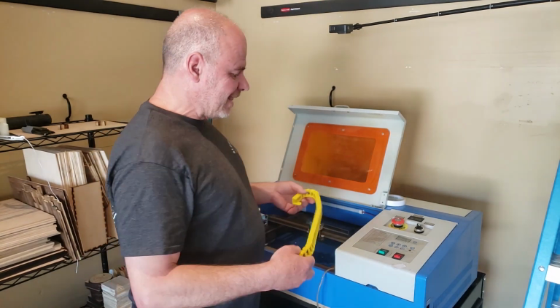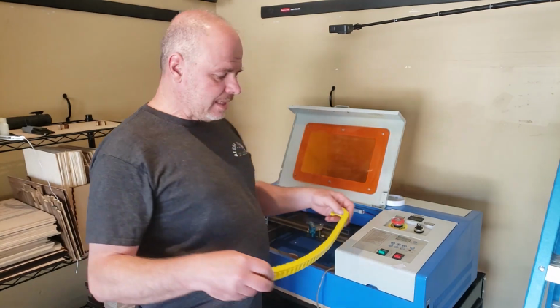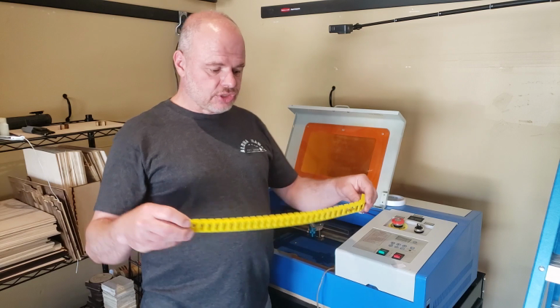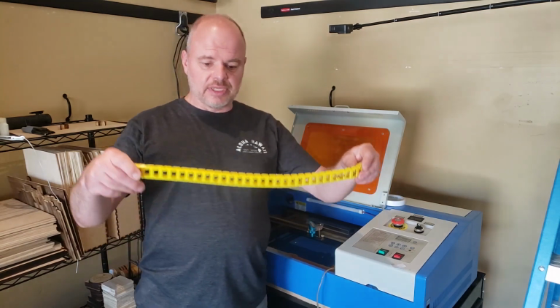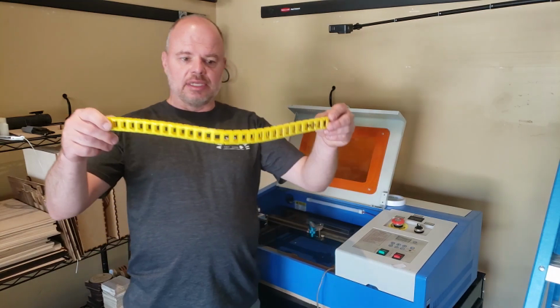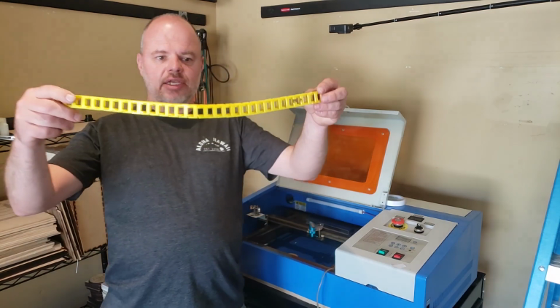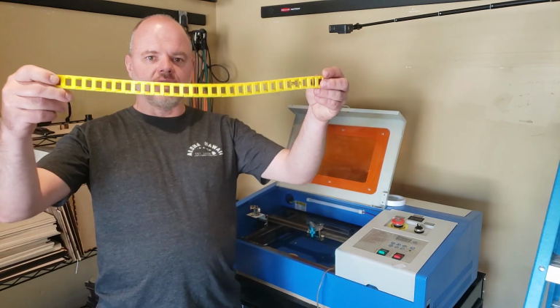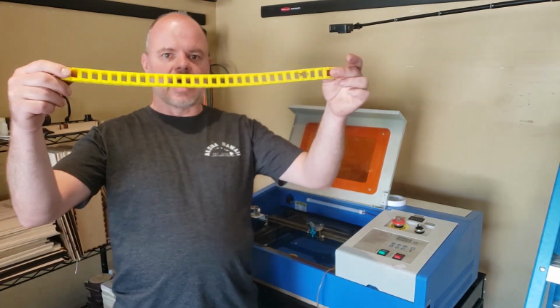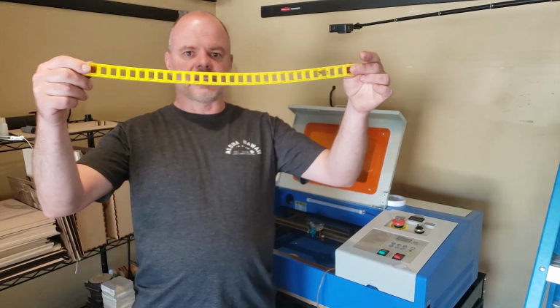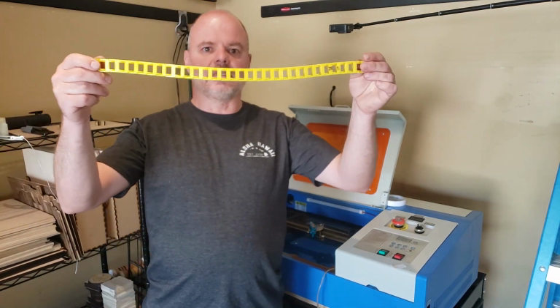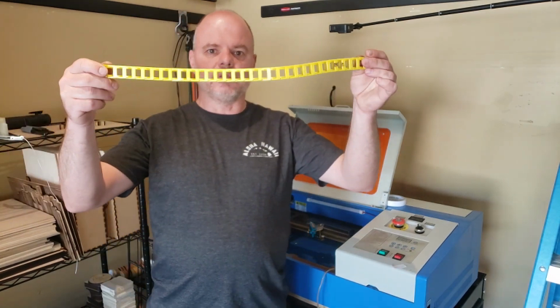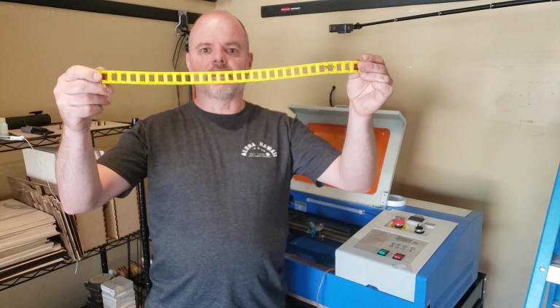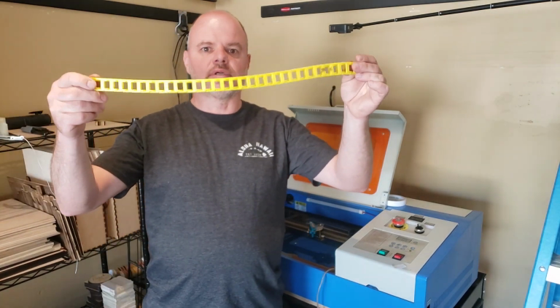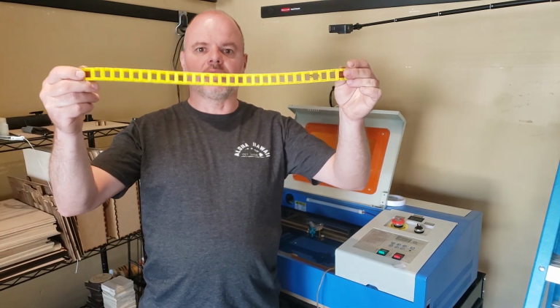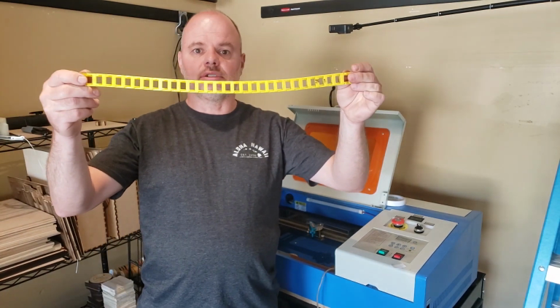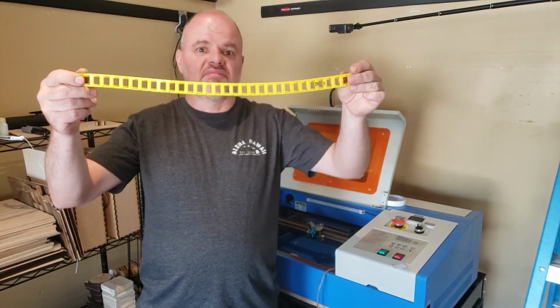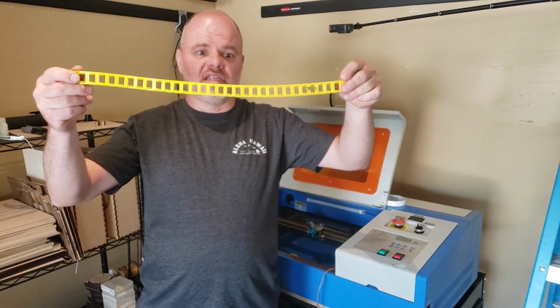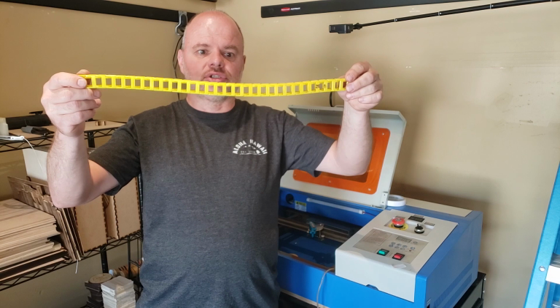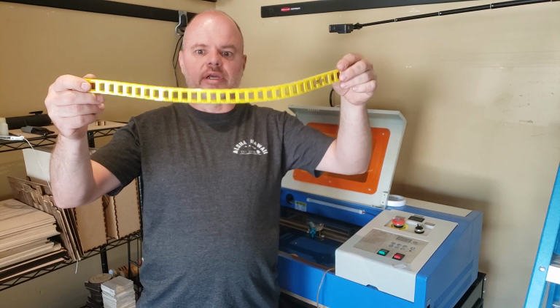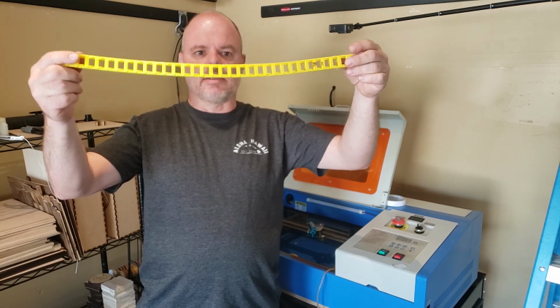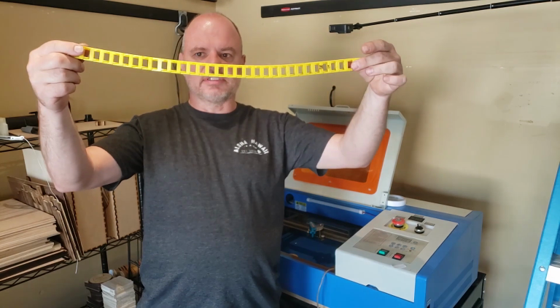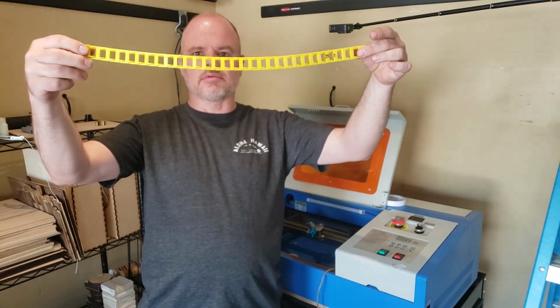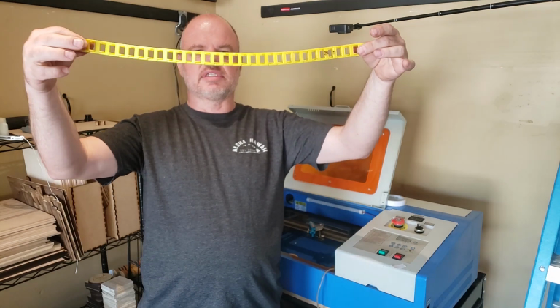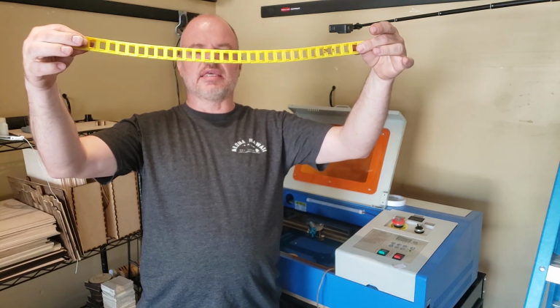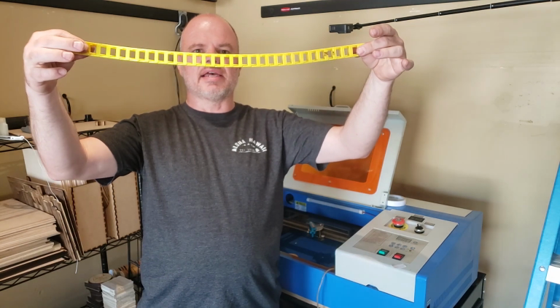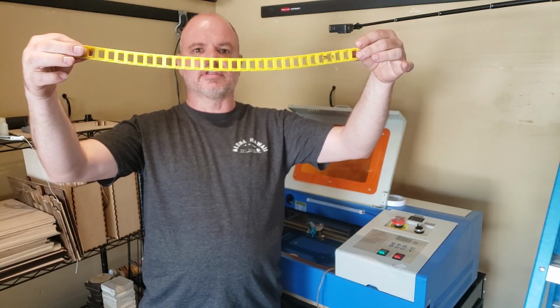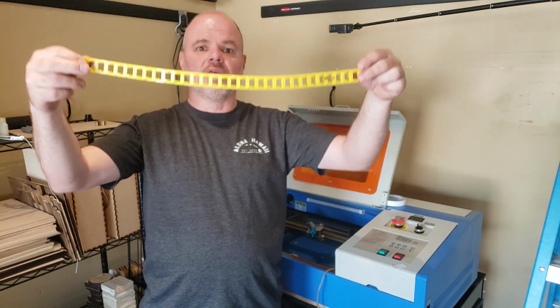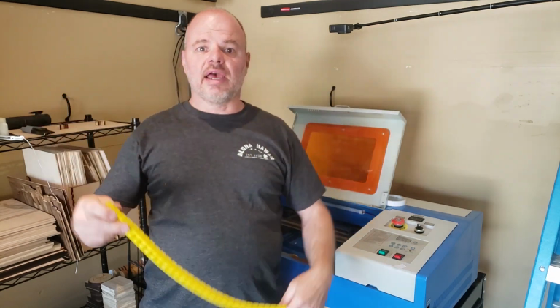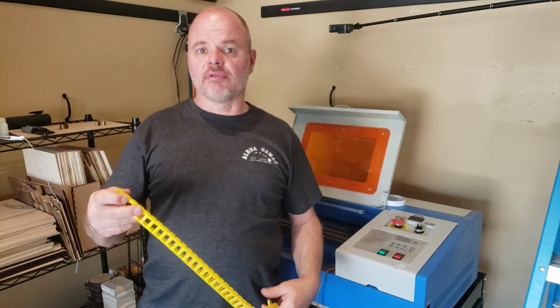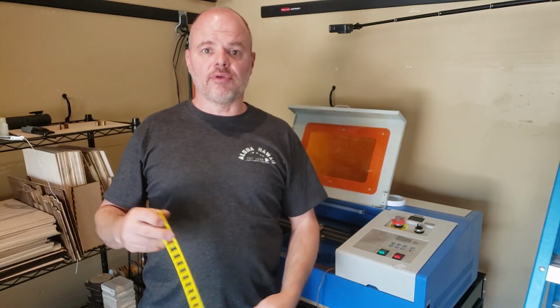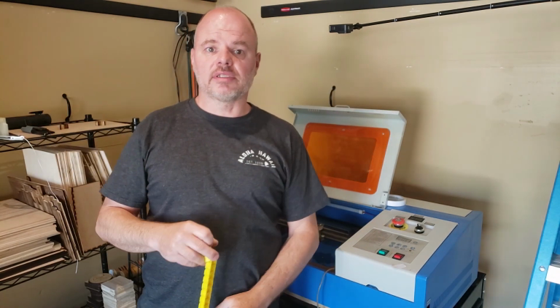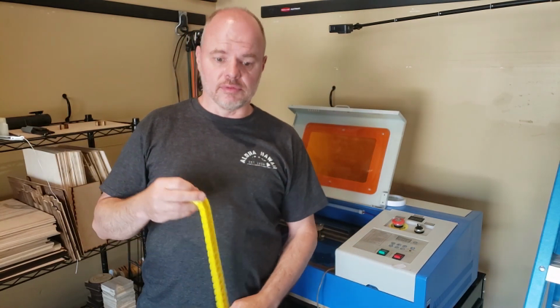The issue is that a drag chain is not designed to be used in this orientation. It just wears out. You can see this one is sagging massively after only a few months of use.